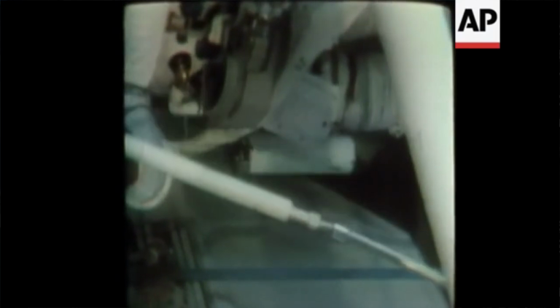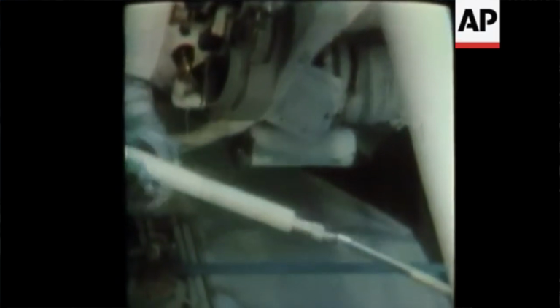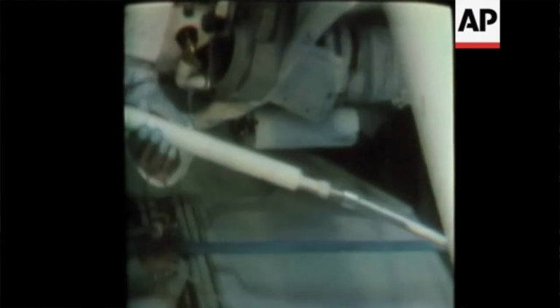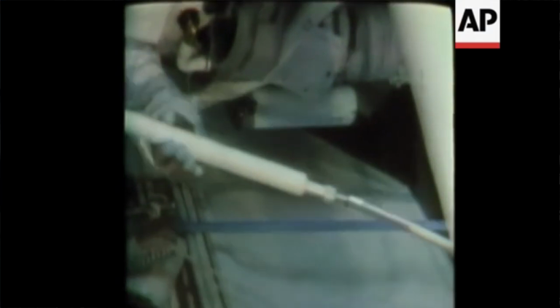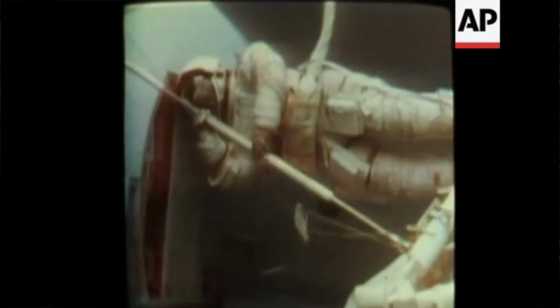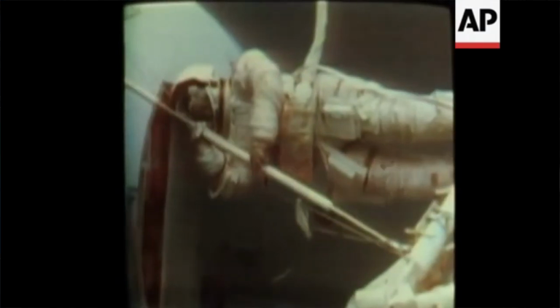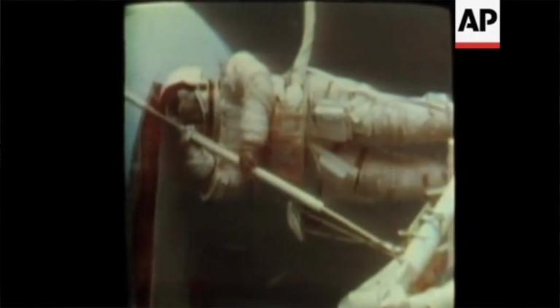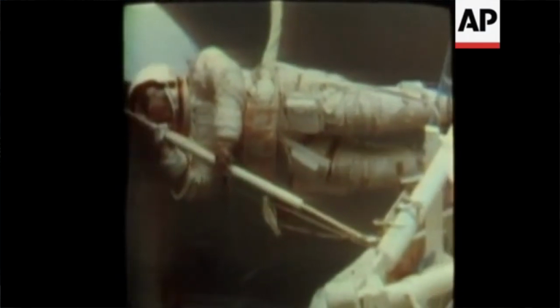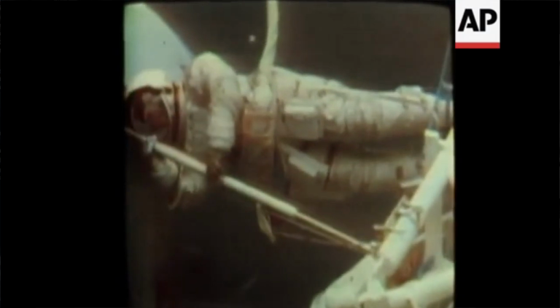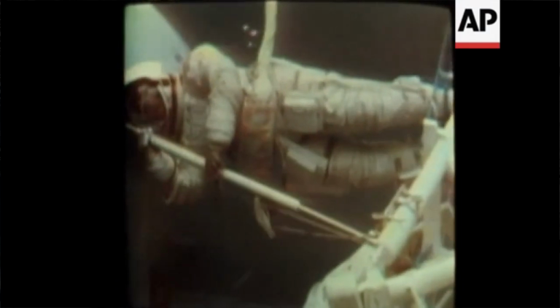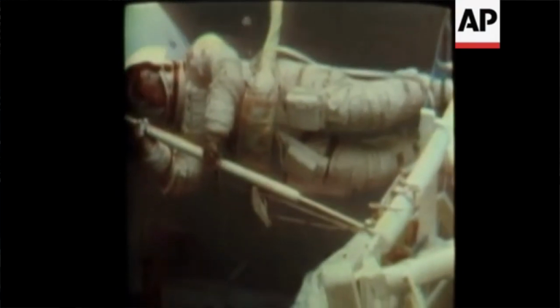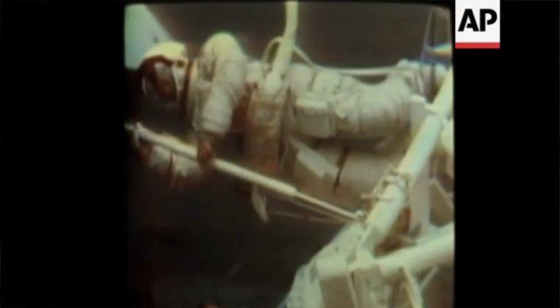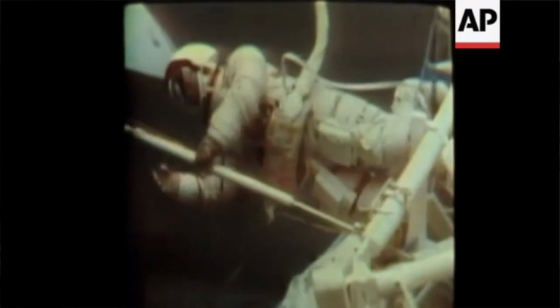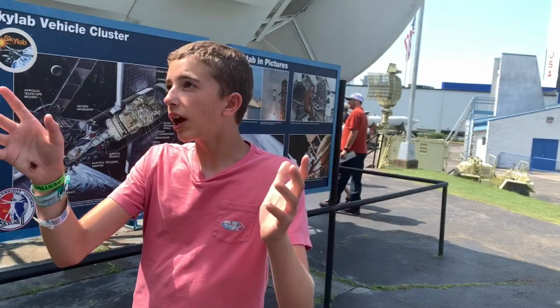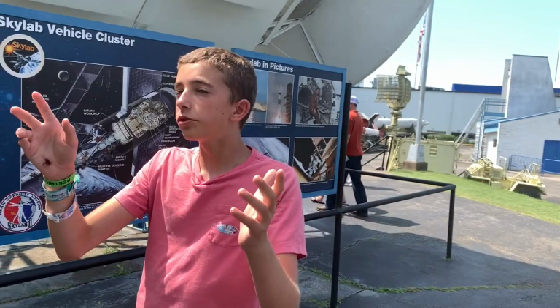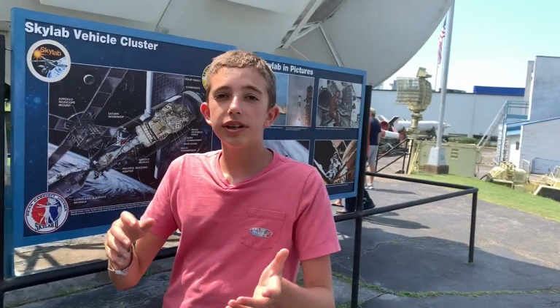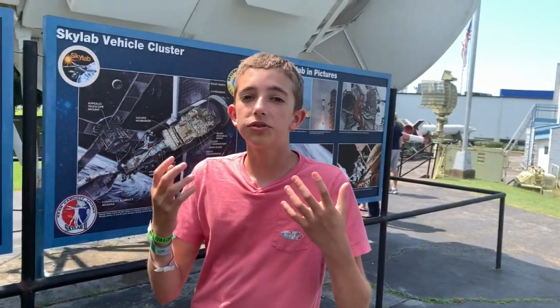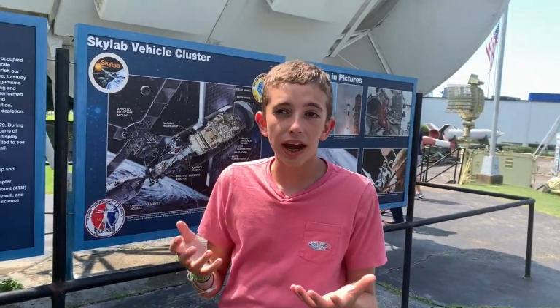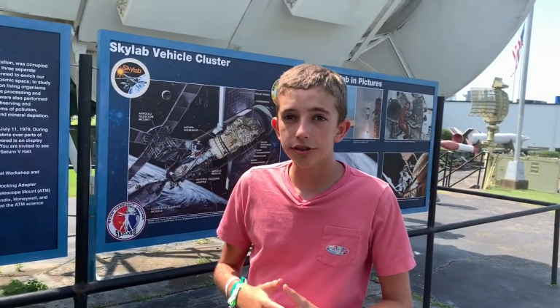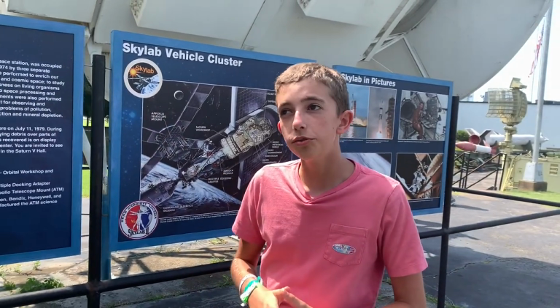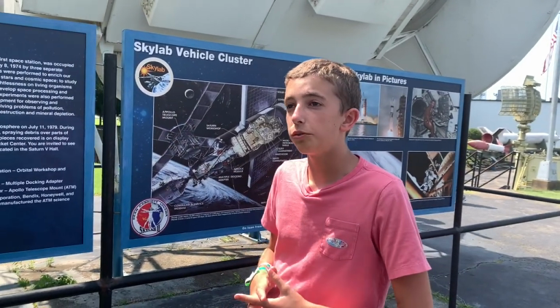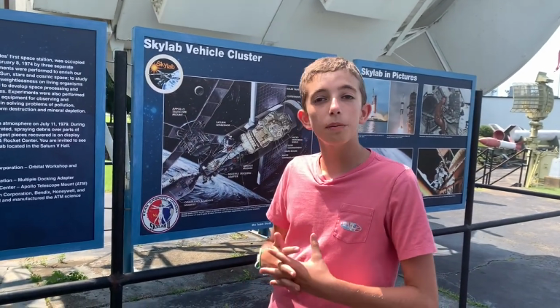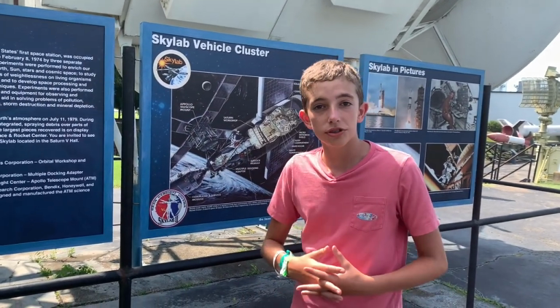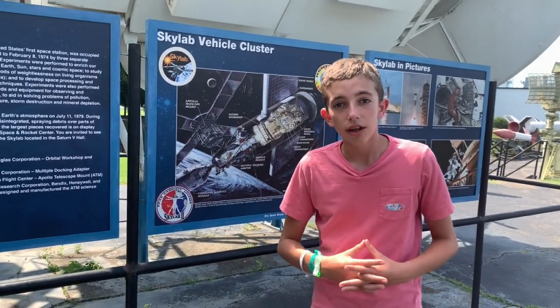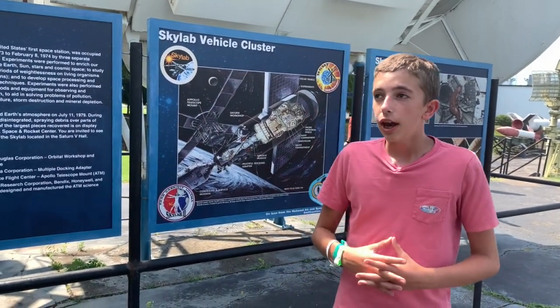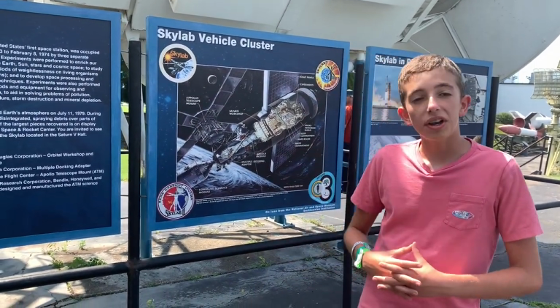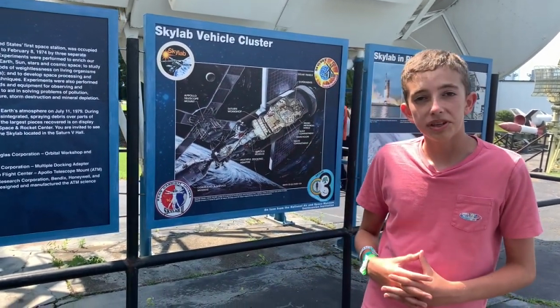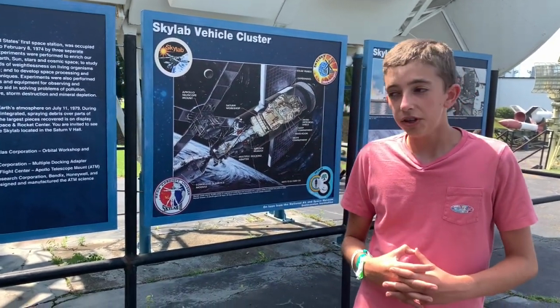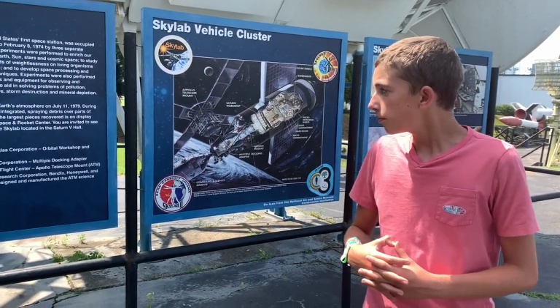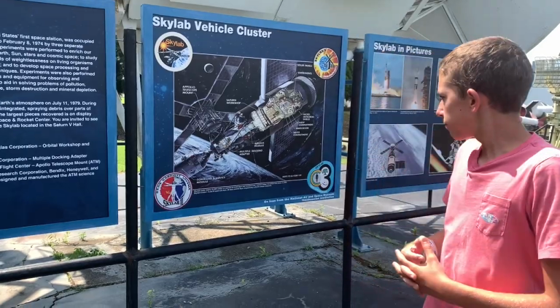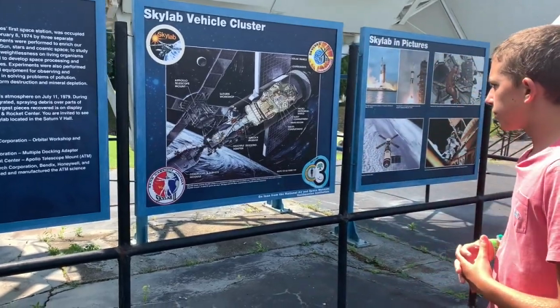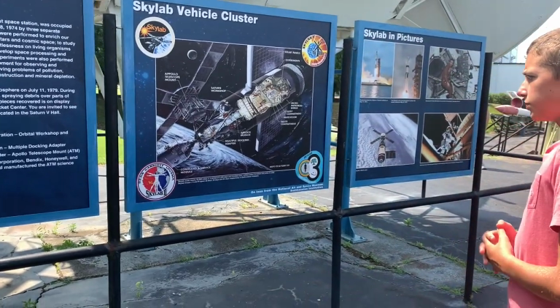This is the exact model. Now the Apollo capsule you see here was not actually used — it was probably just an aerodynamic test vehicle, but it's amazing.